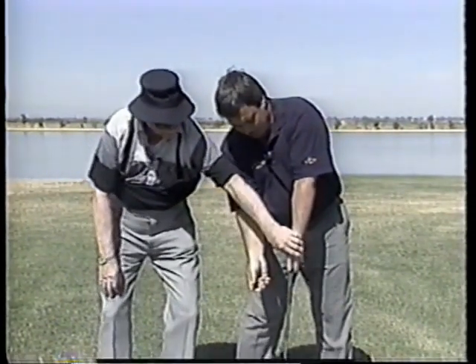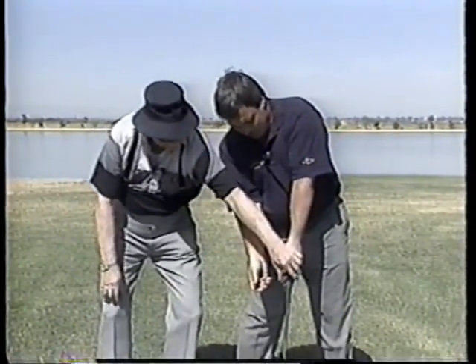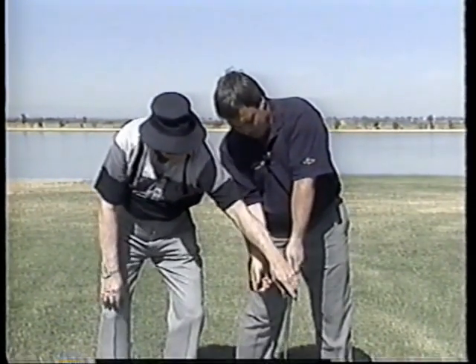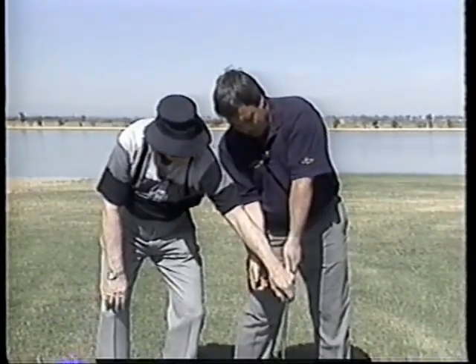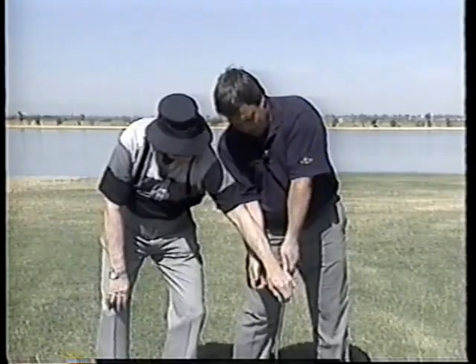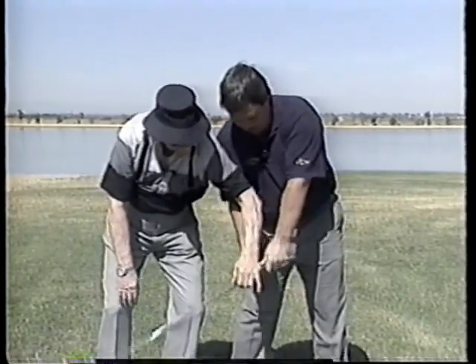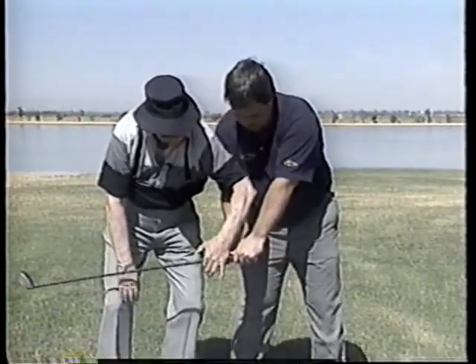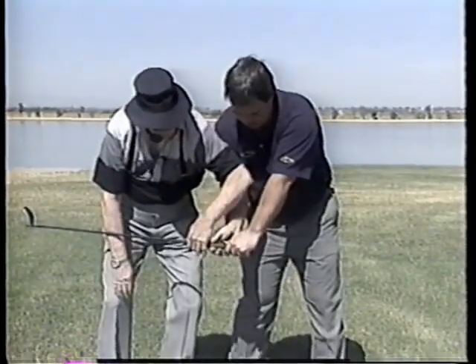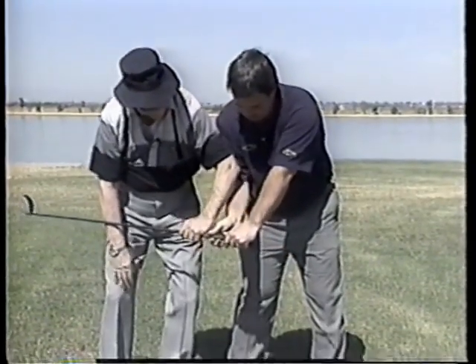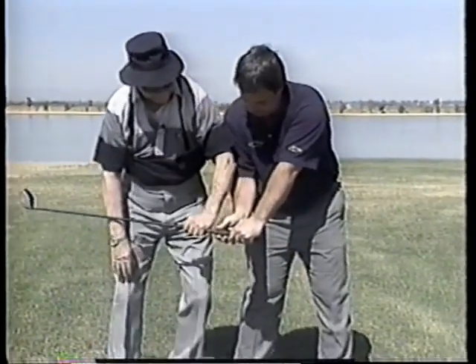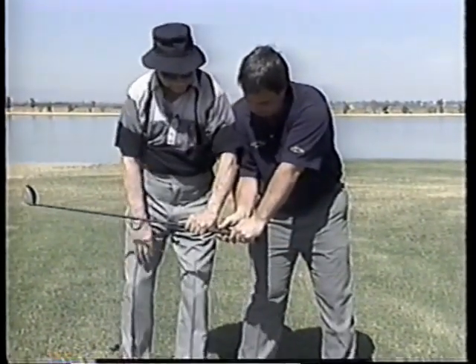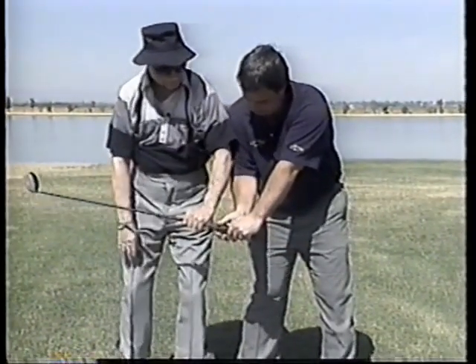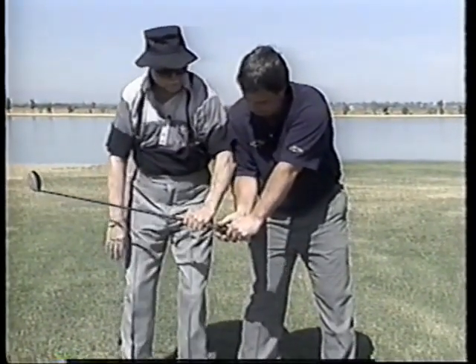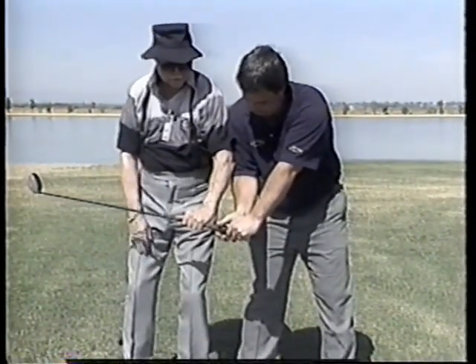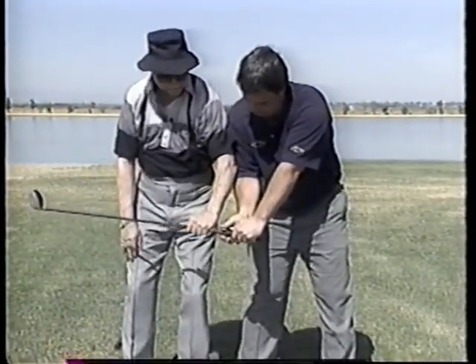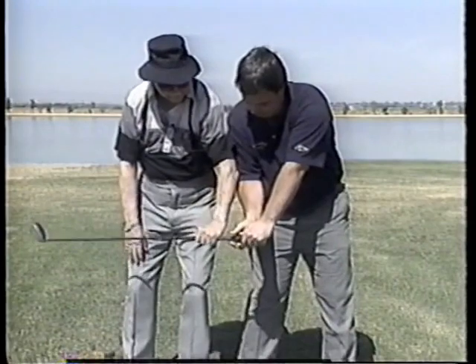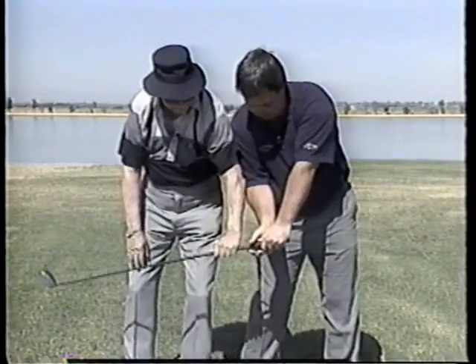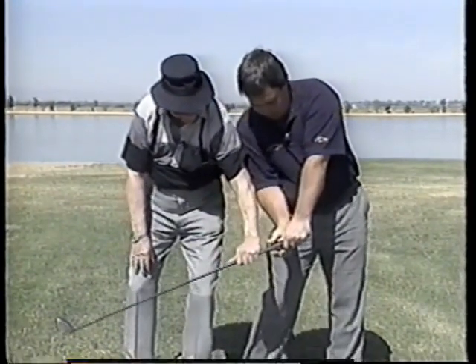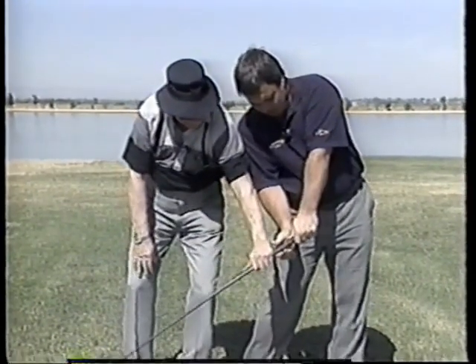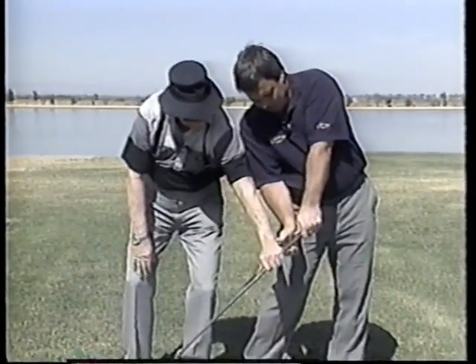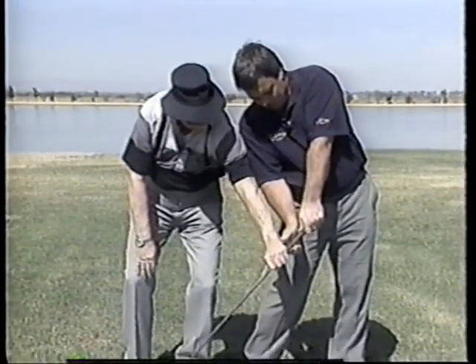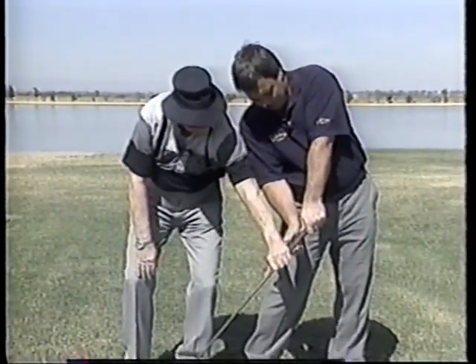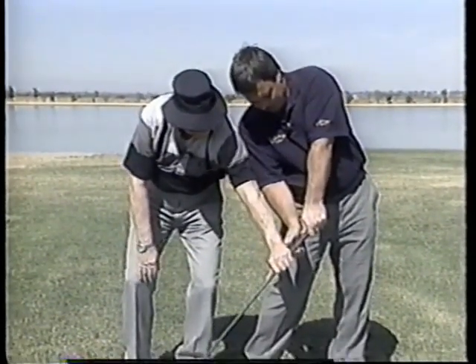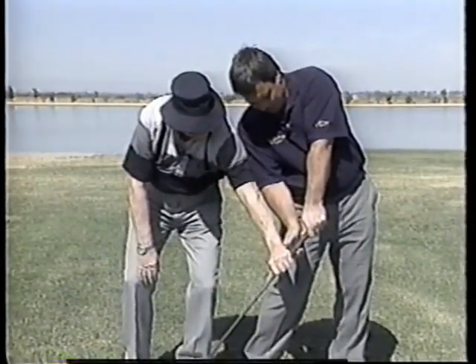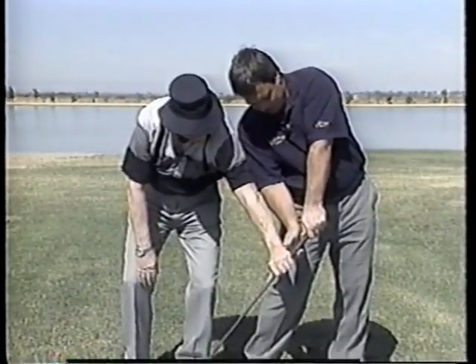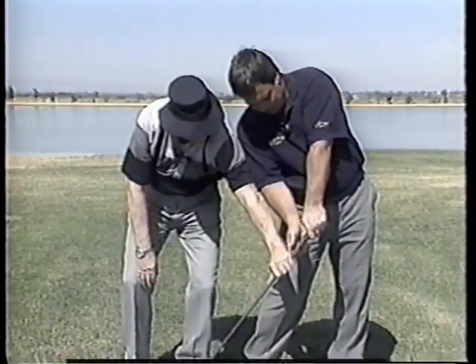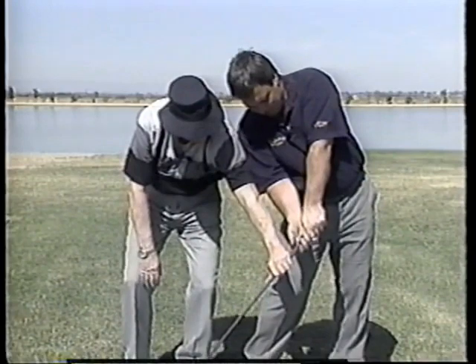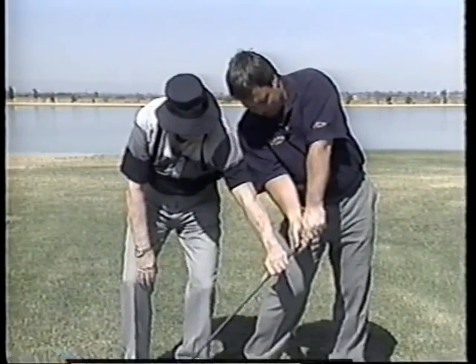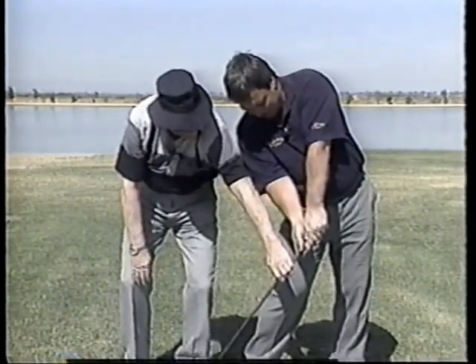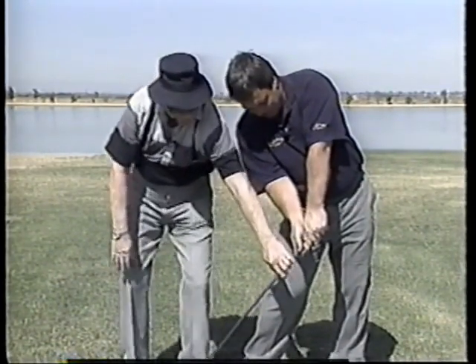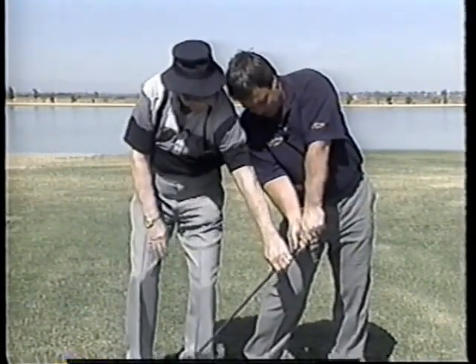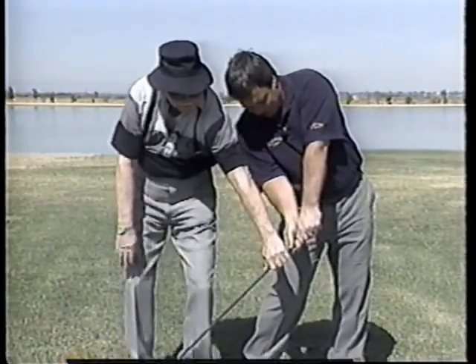Let me take it back to the ball. Hold the club right there. Now as you move your weight over to the left side, pick up the heel, bend the knee. Now you're in a box. Put your right hand on it.